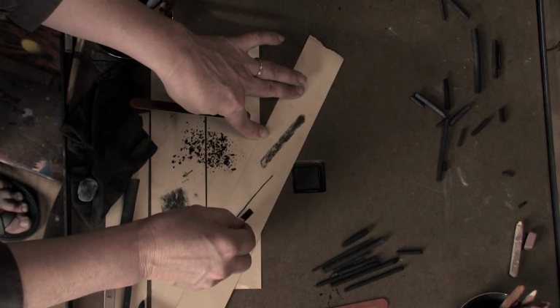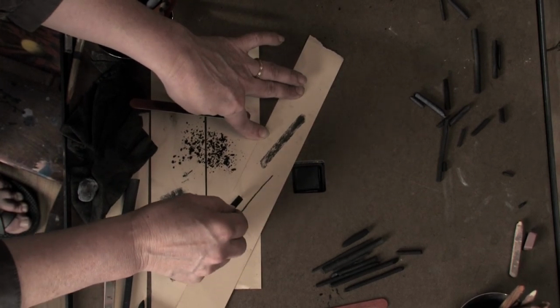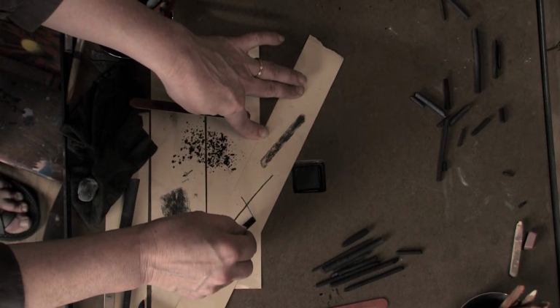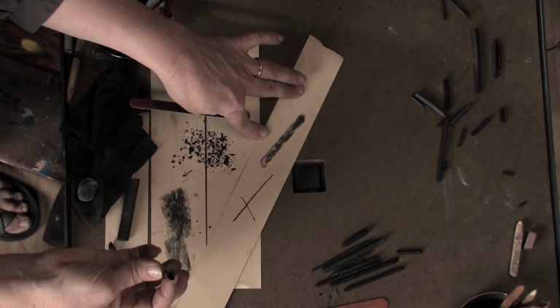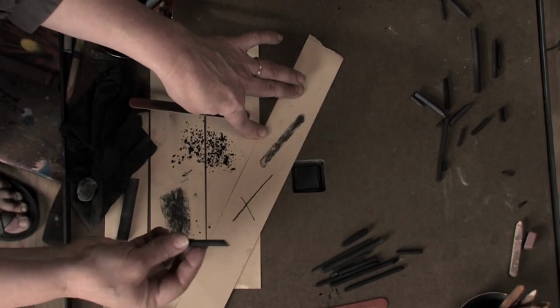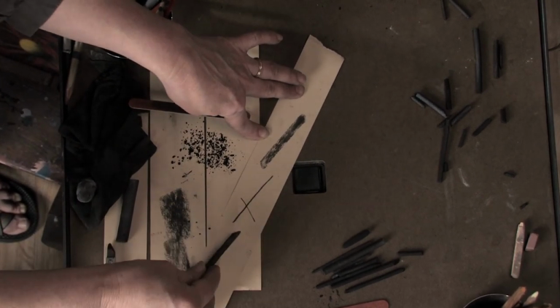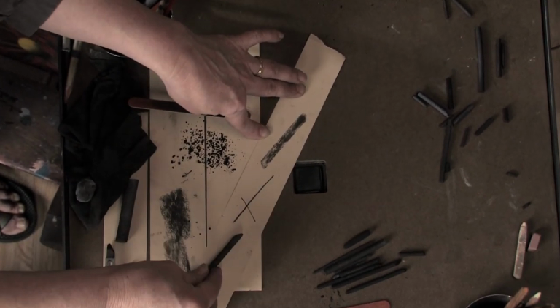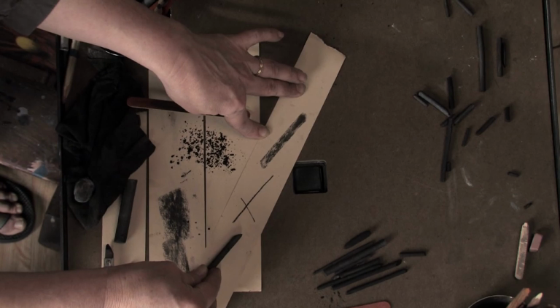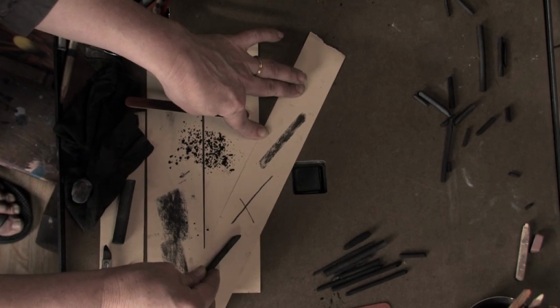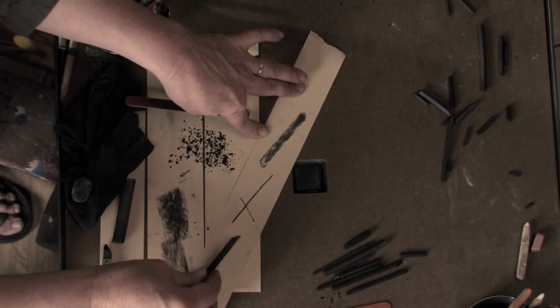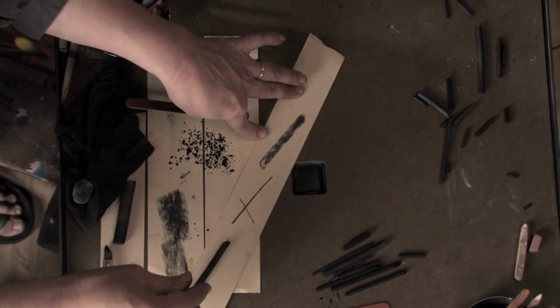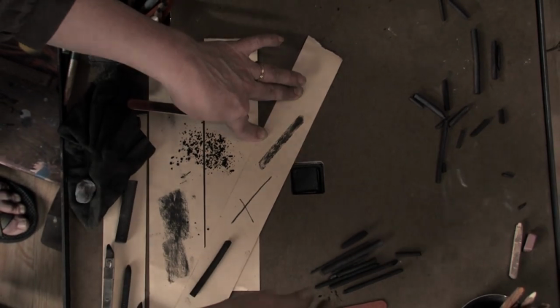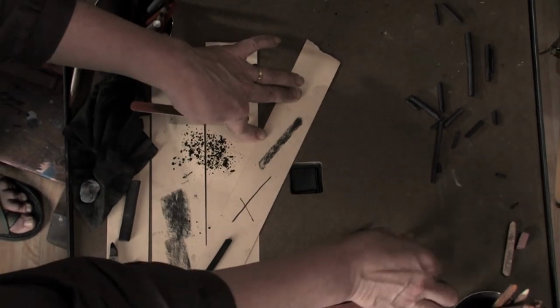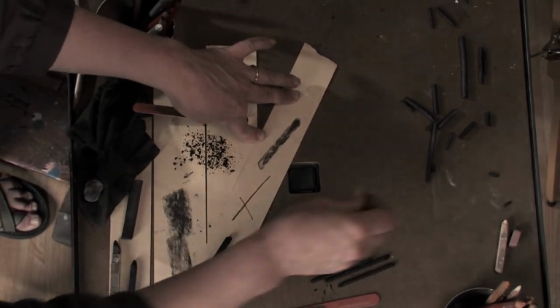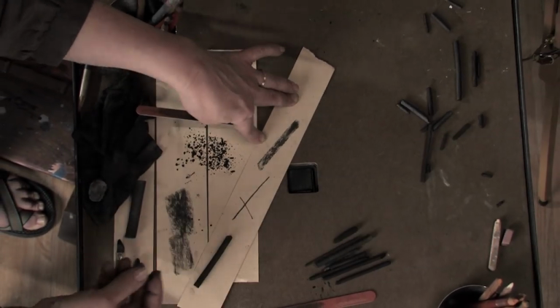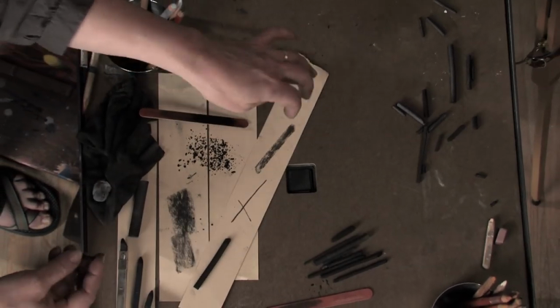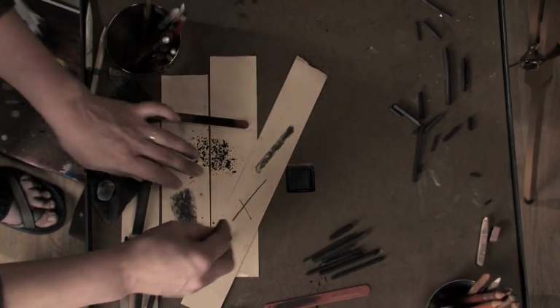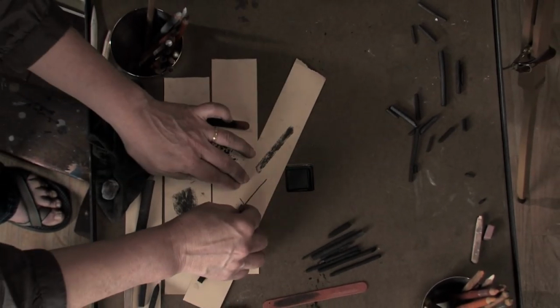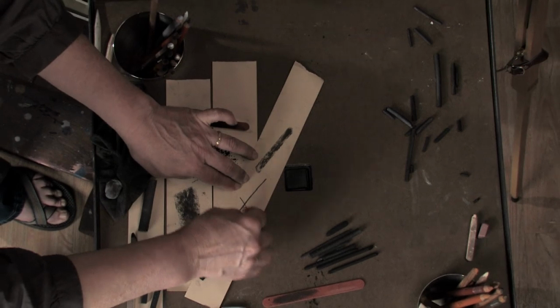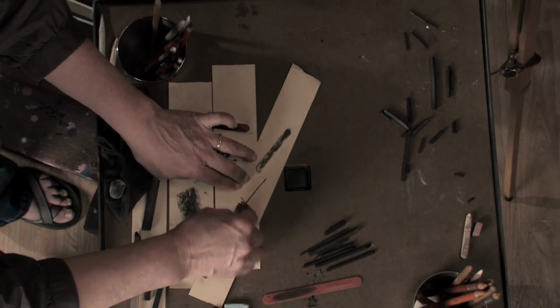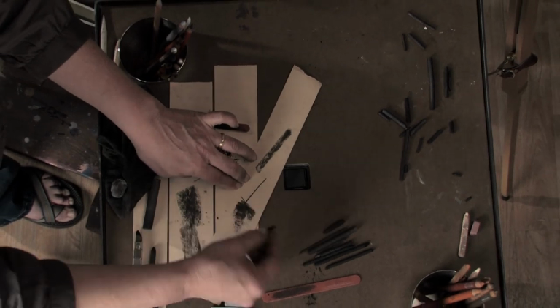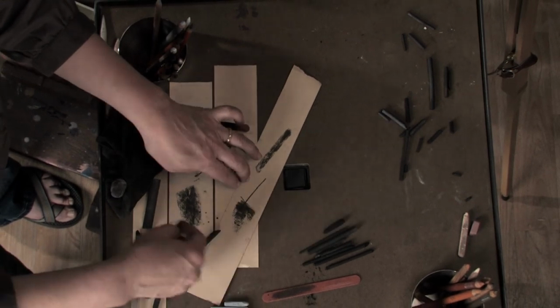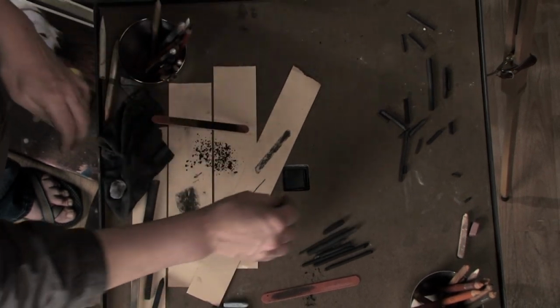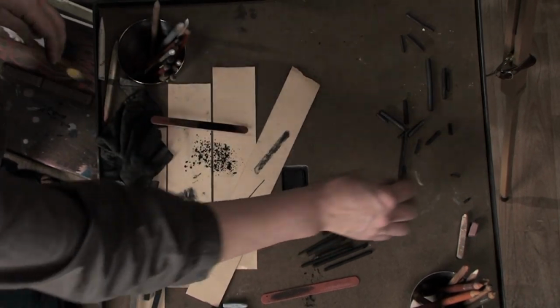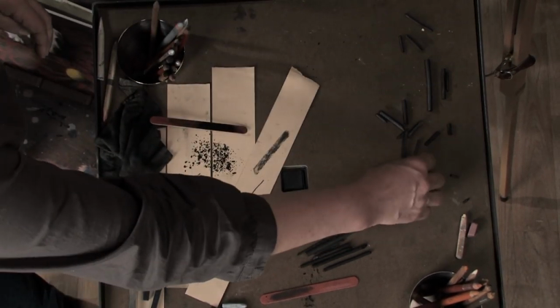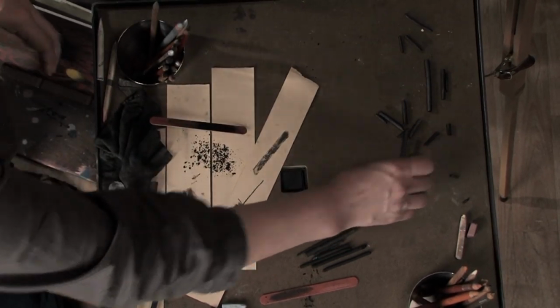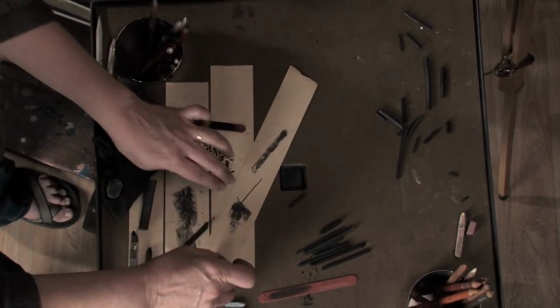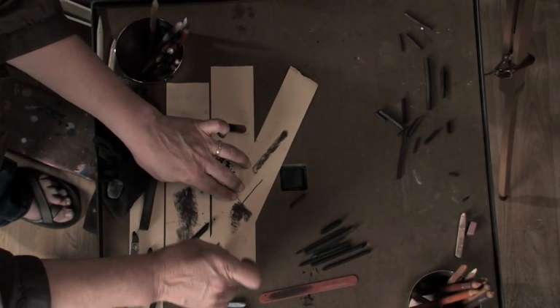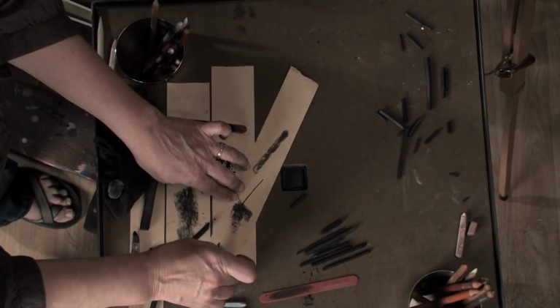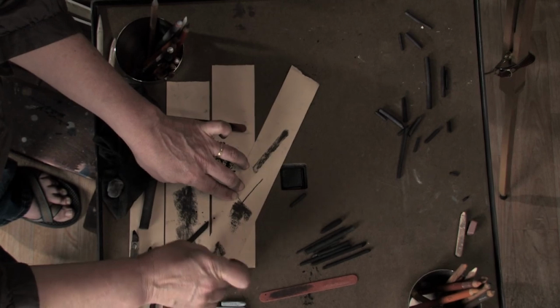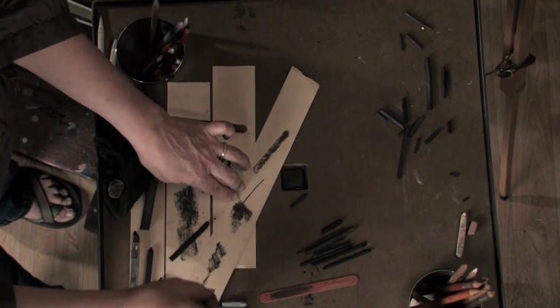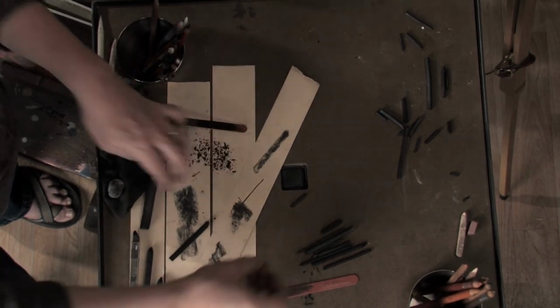So with one charcoal we get a lot of effects. With these broken pieces back here, I can just use those for really broad areas — little broken pieces that can fill in an area.